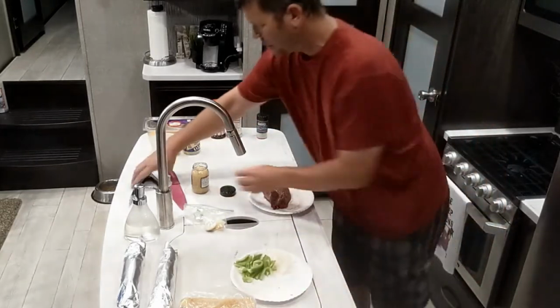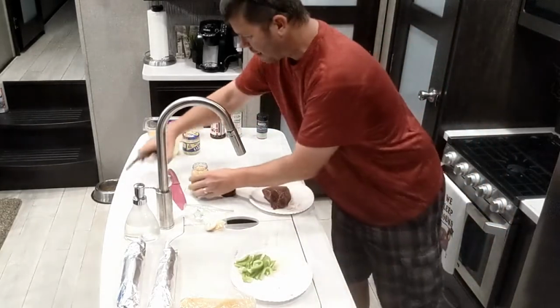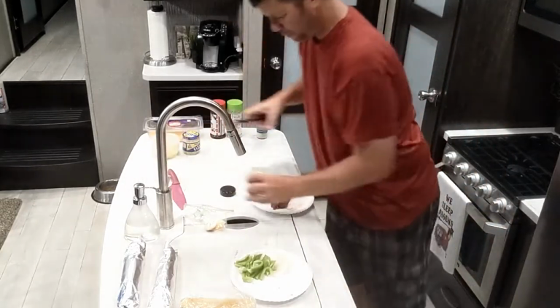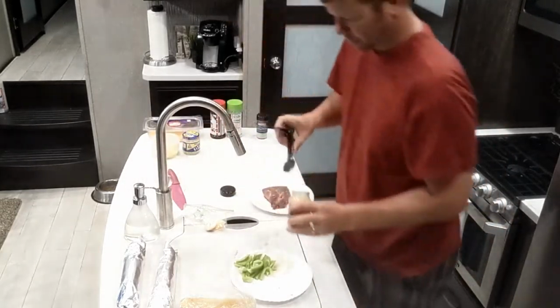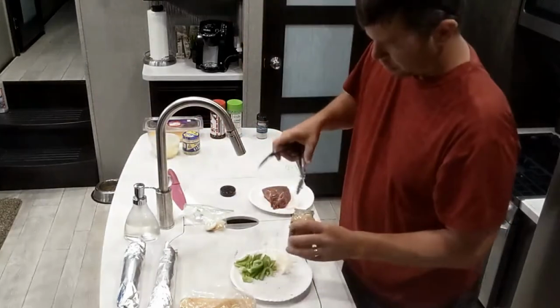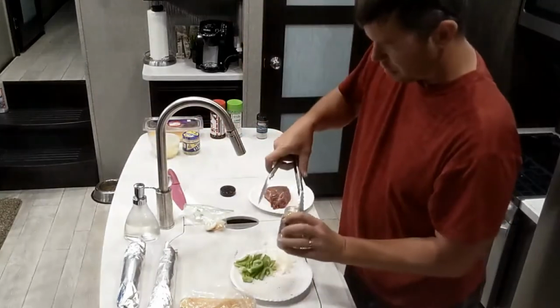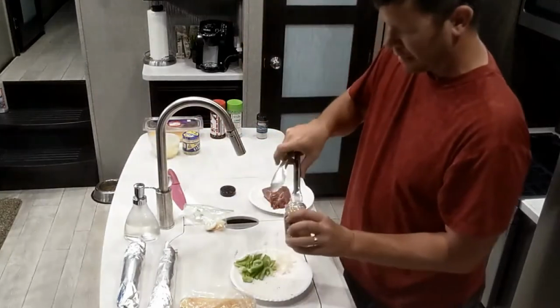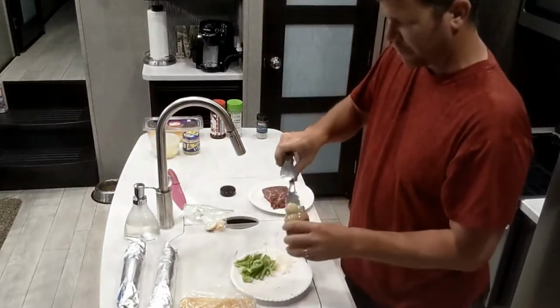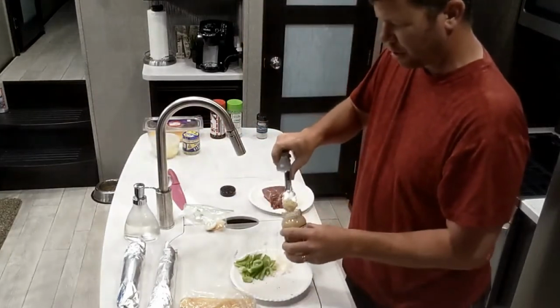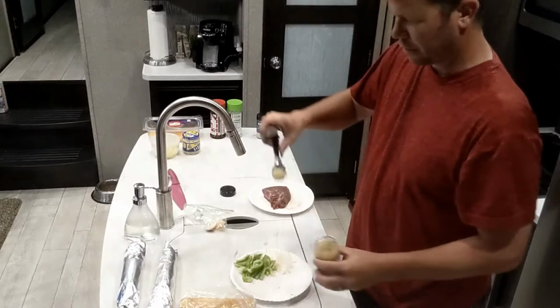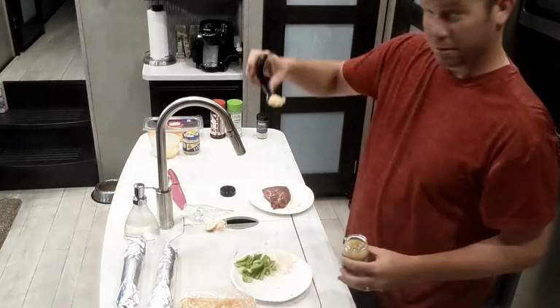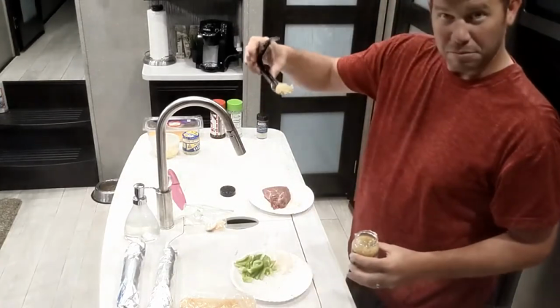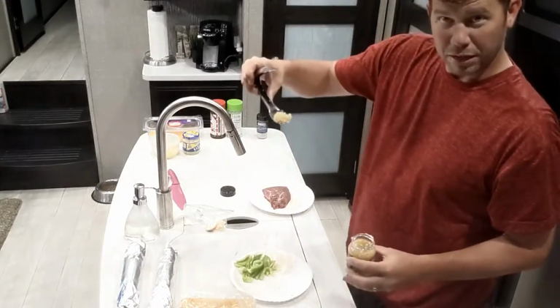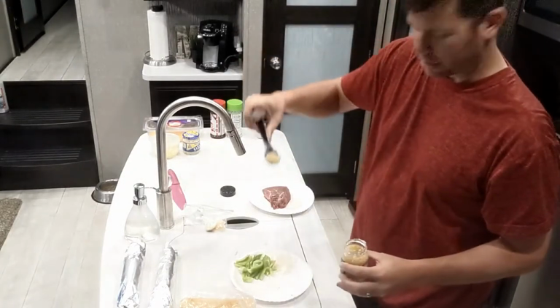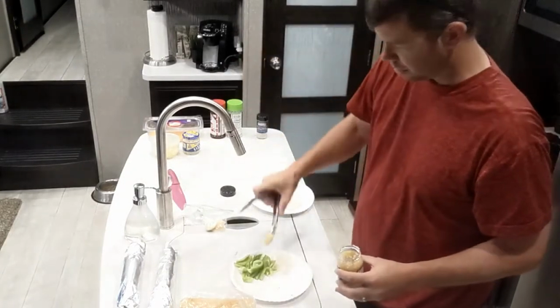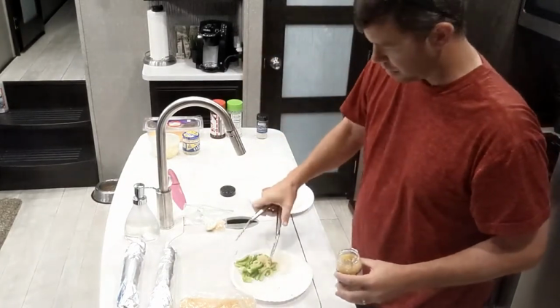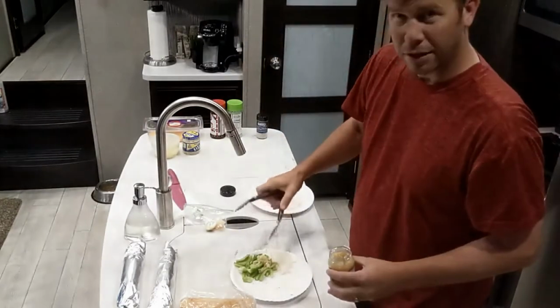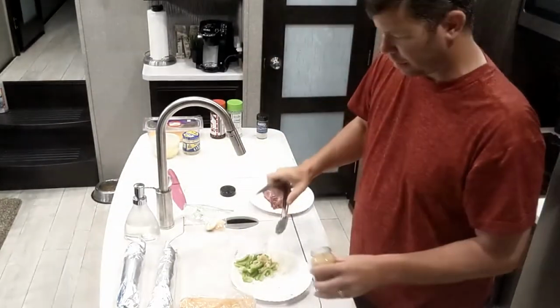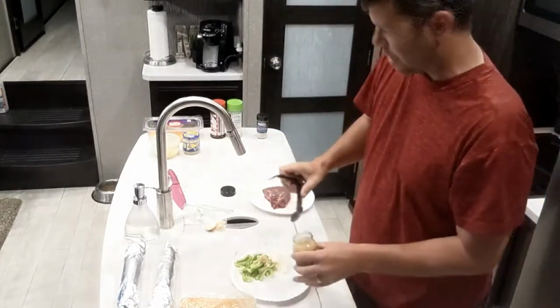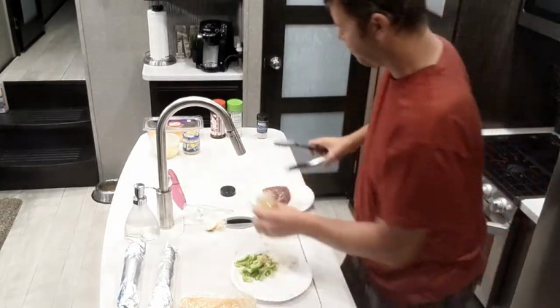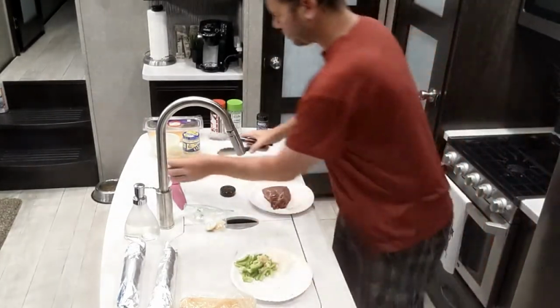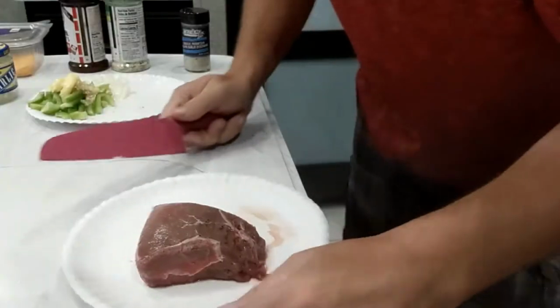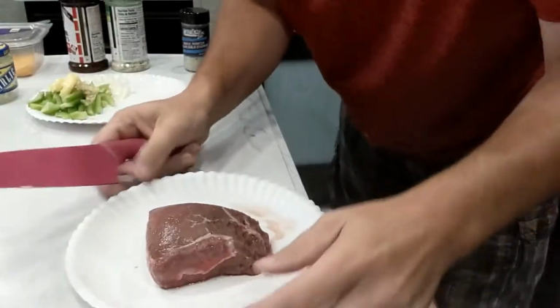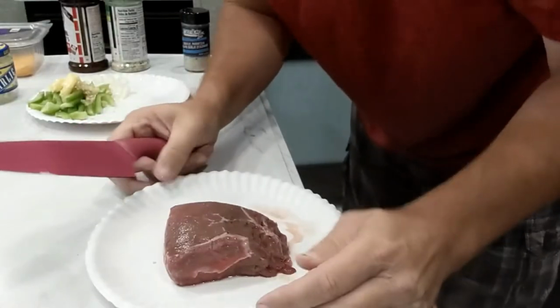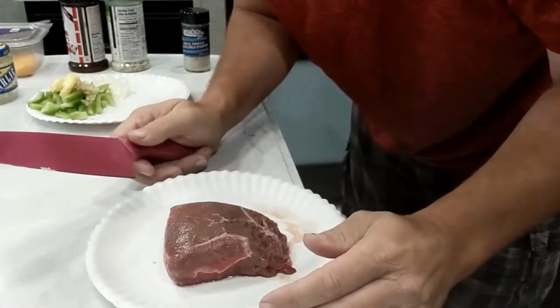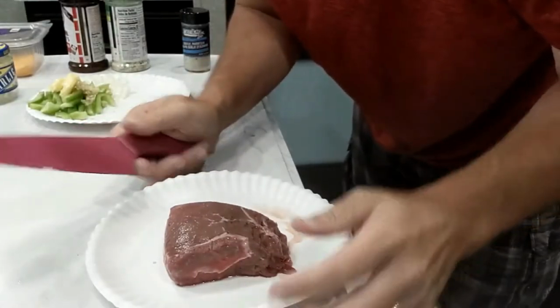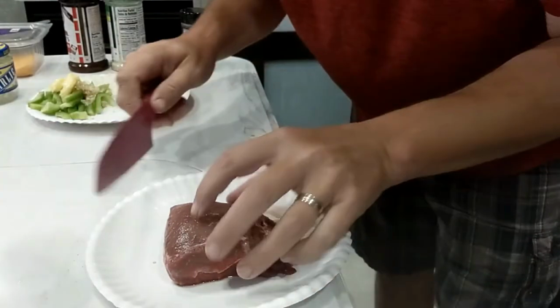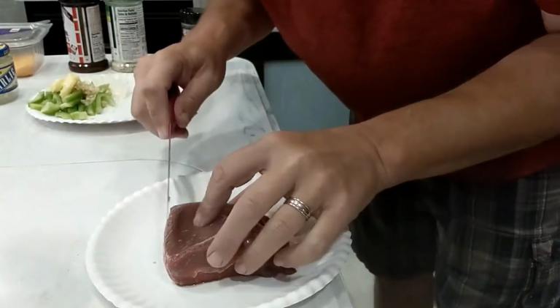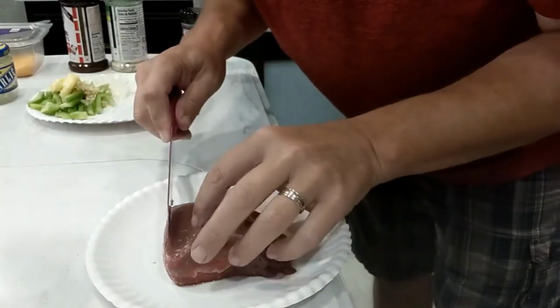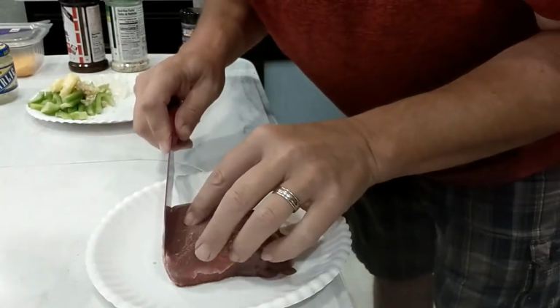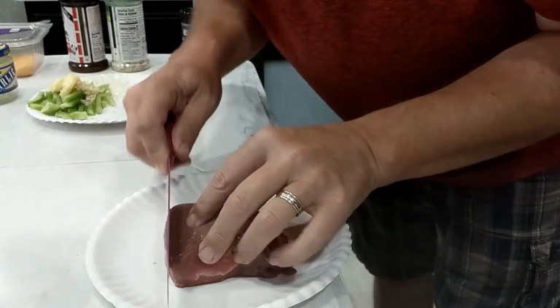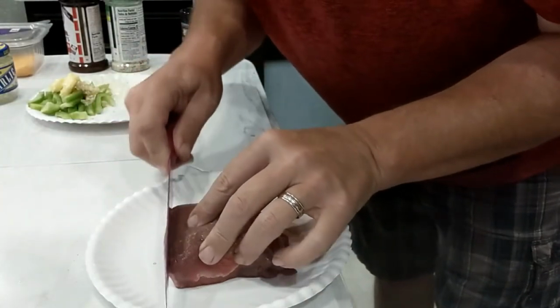Just got some of the onions and peppers diced up. Take some of our garlic — about that much. We like garlic, why not? But what we're going to do is slice this stuff up as thin as possible.